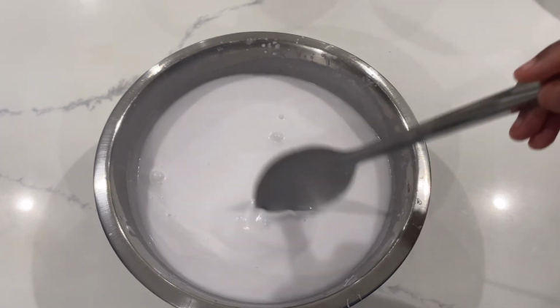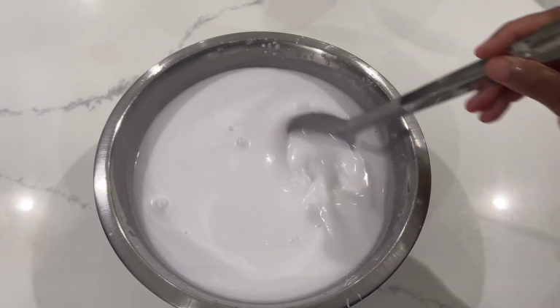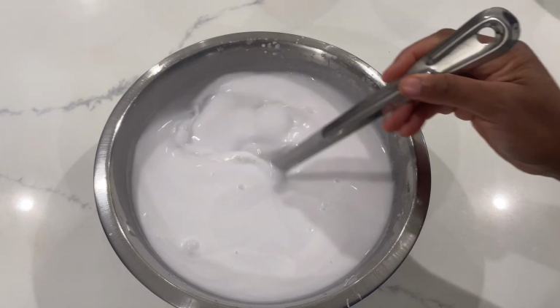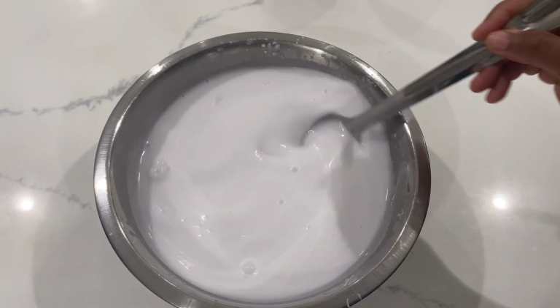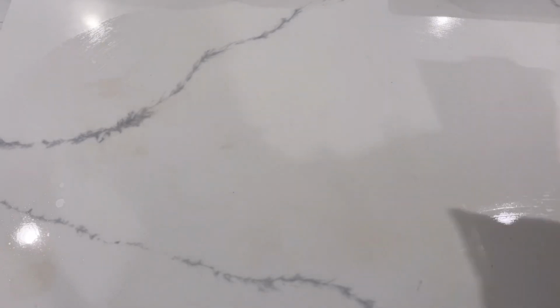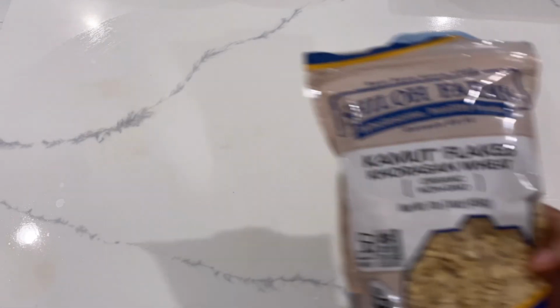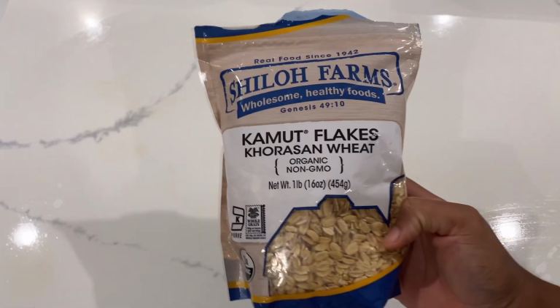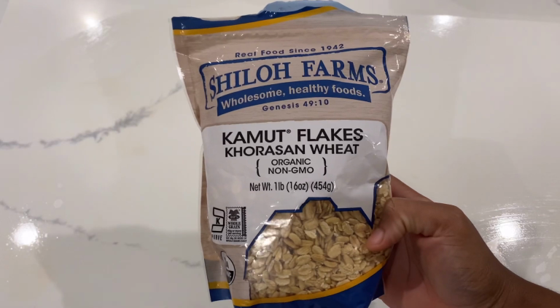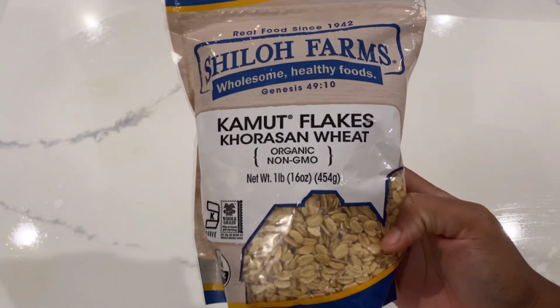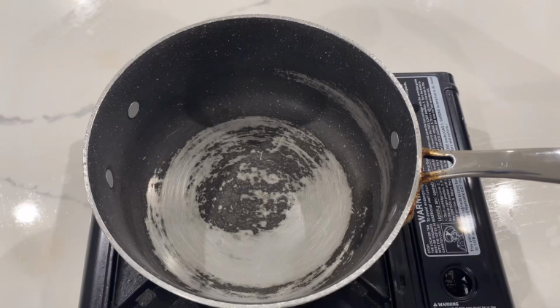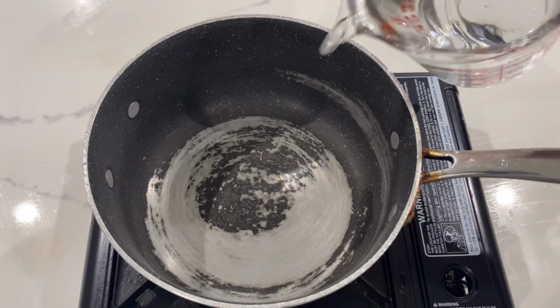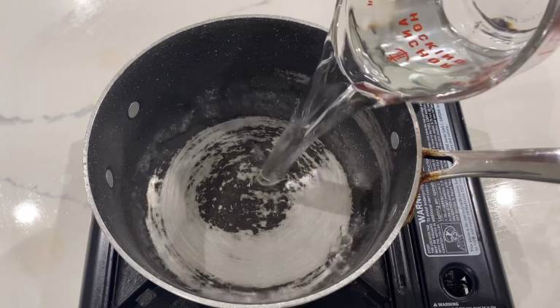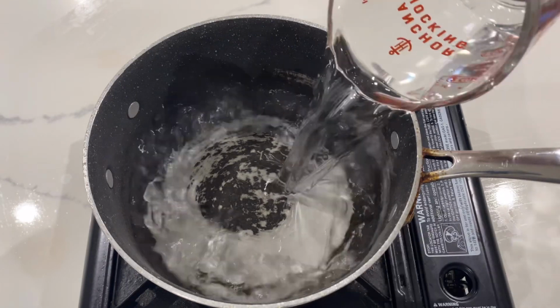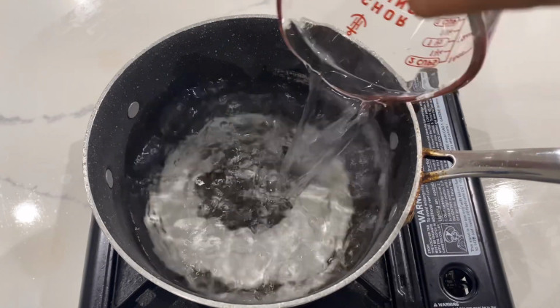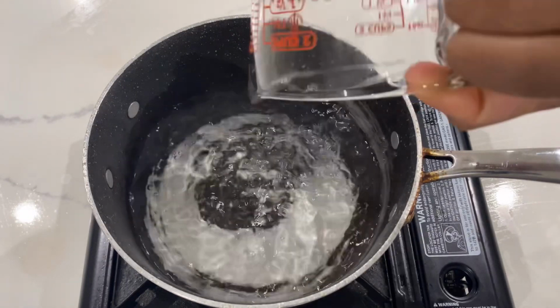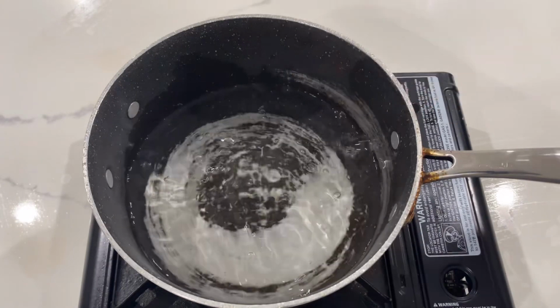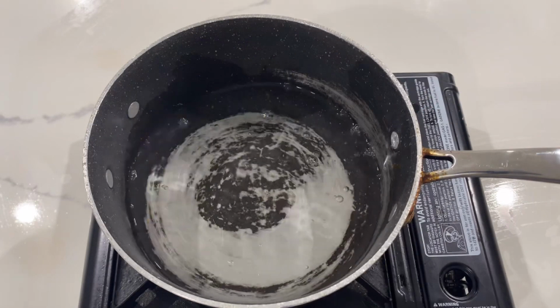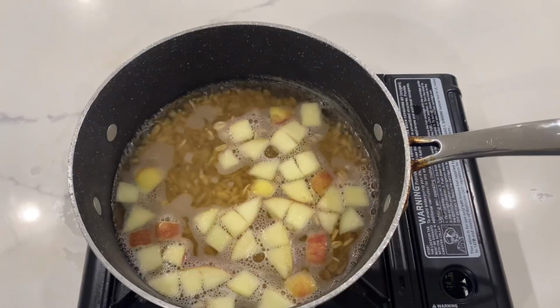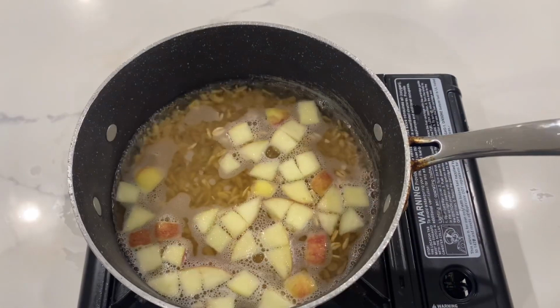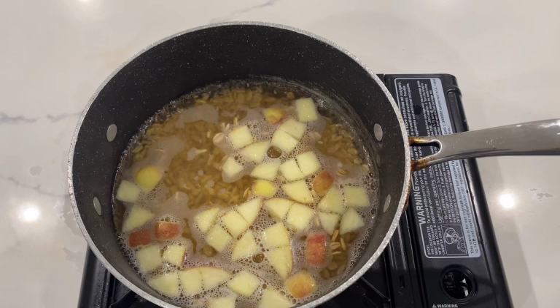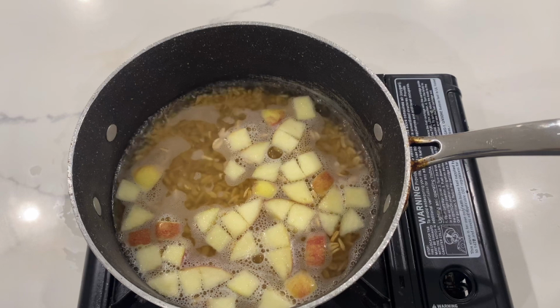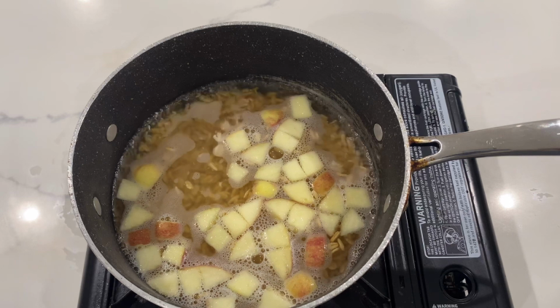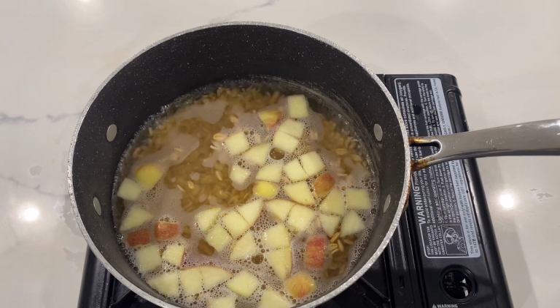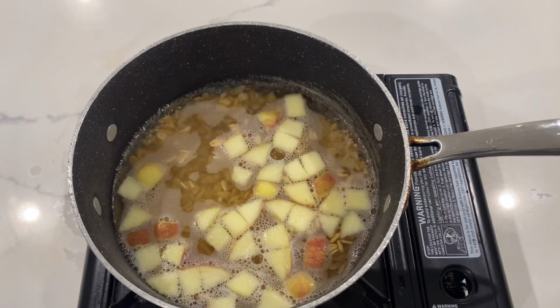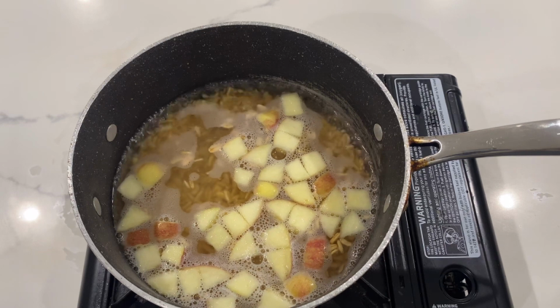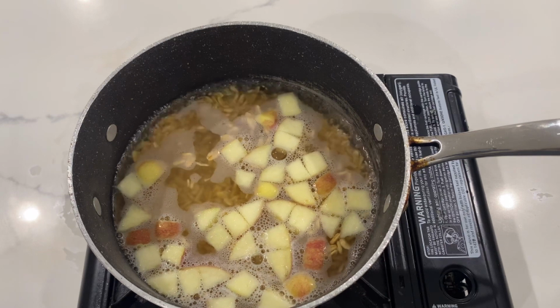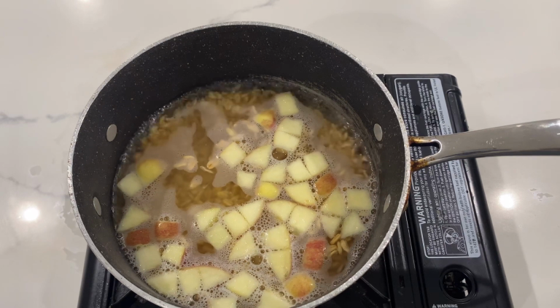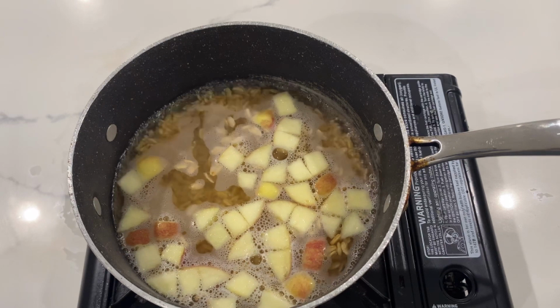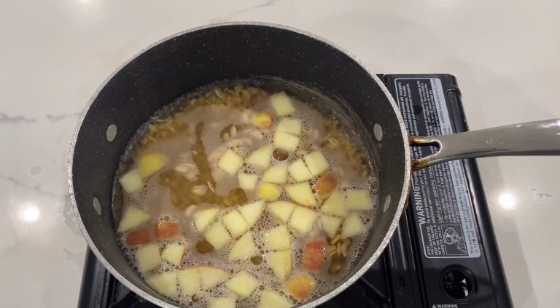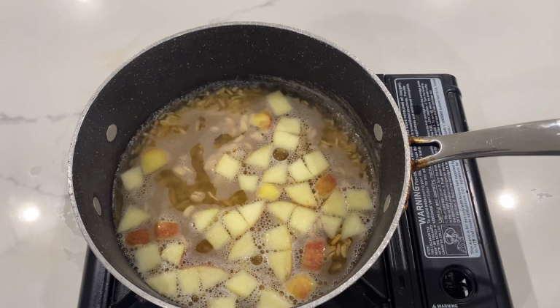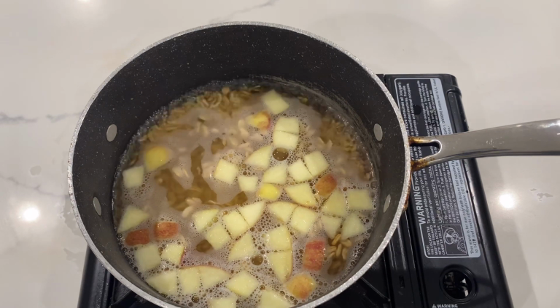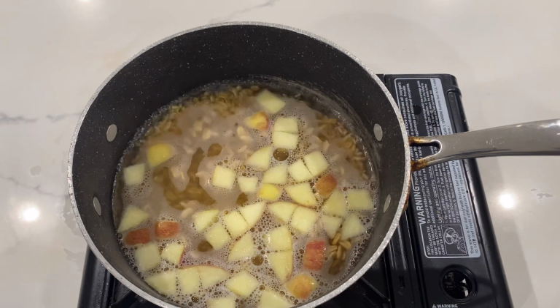Using Shiloh Farms kamut flakes, adding two and a half cups of water. My device wasn't recording — sorry about that — but I added 2.50 oz of apples and 0.200 pounds of kamut flakes.